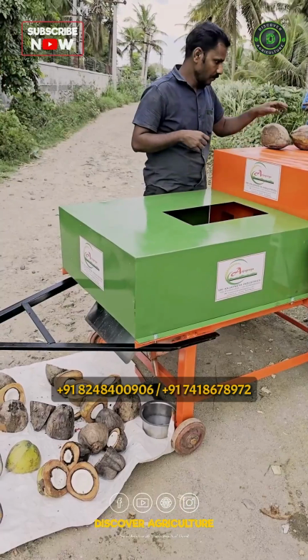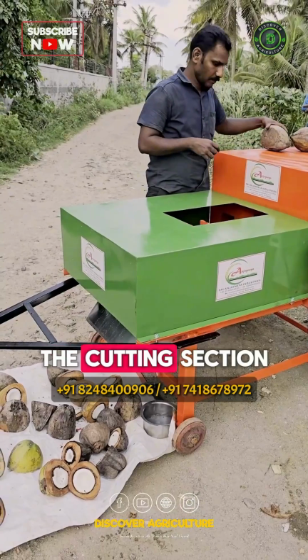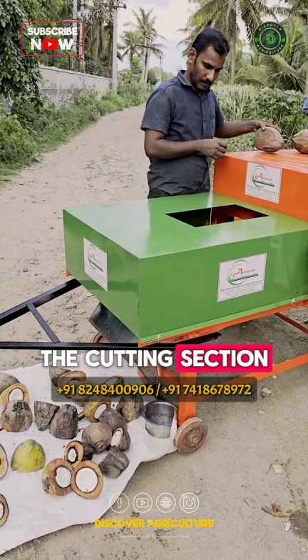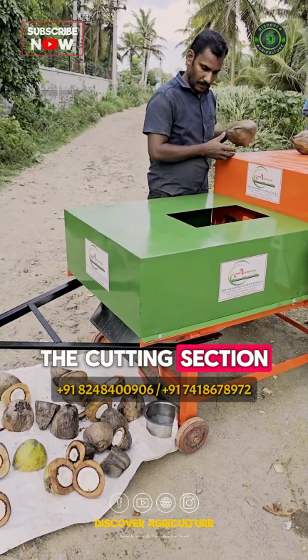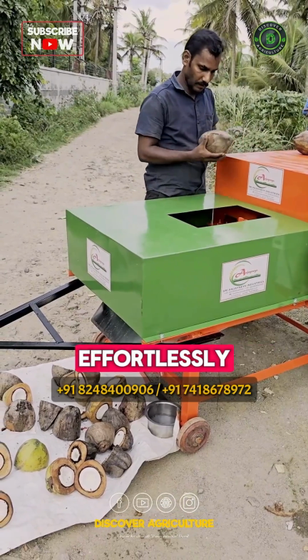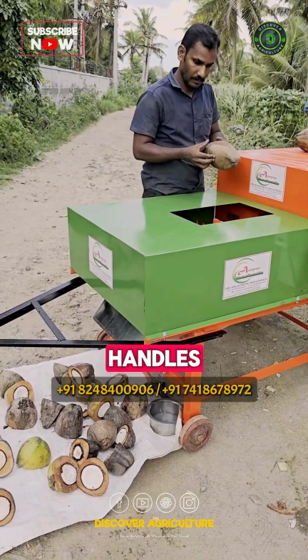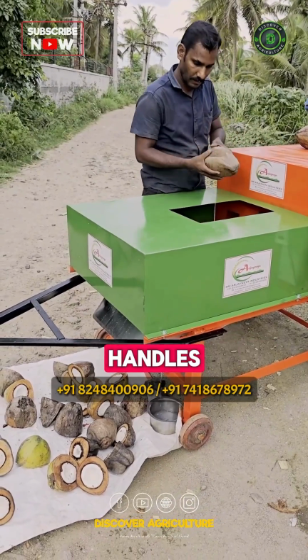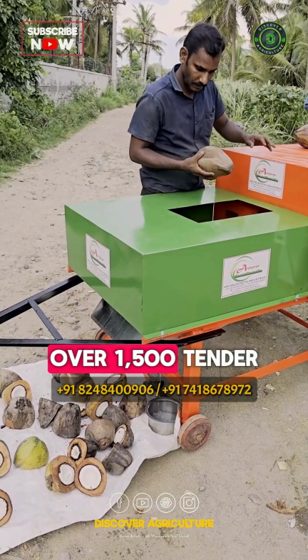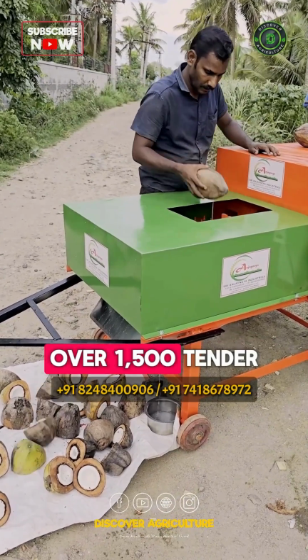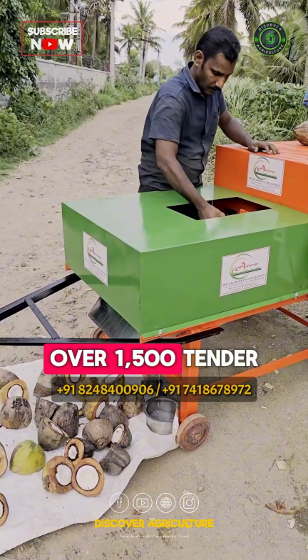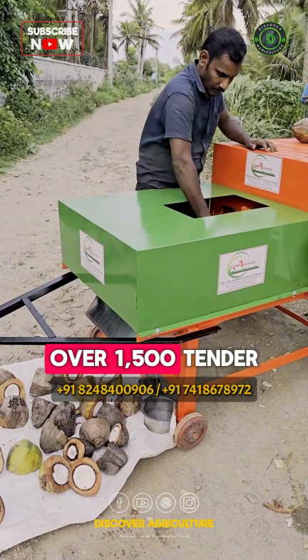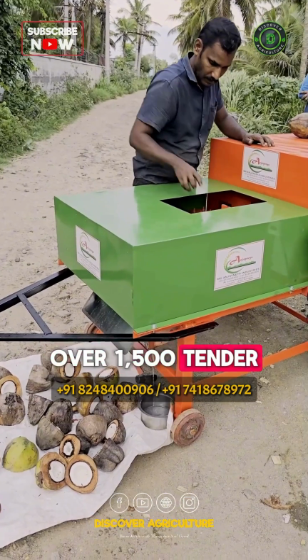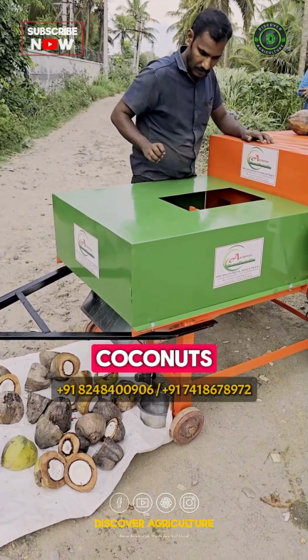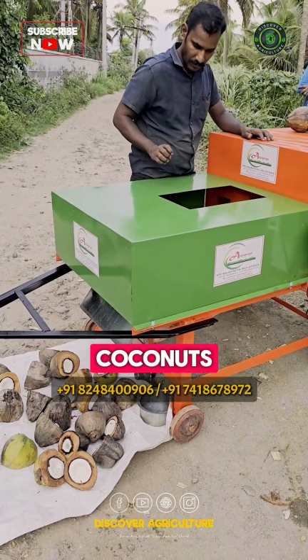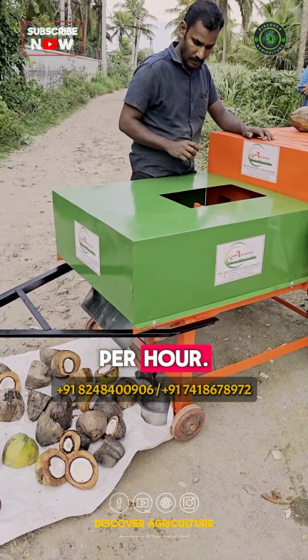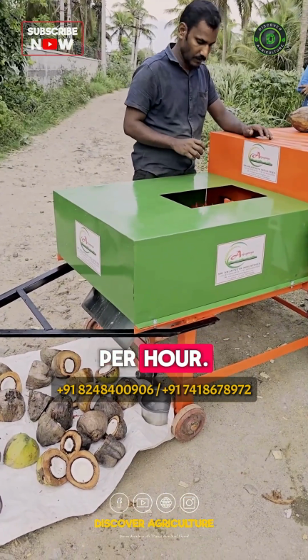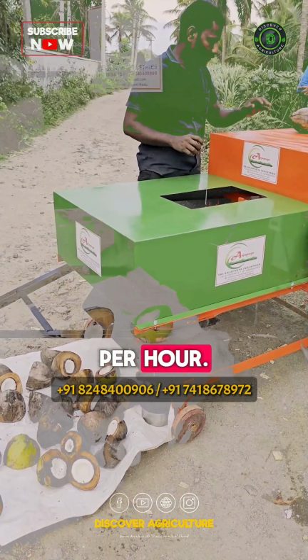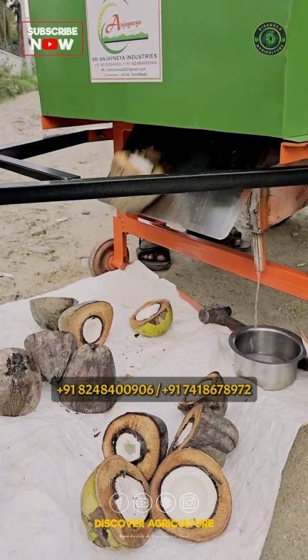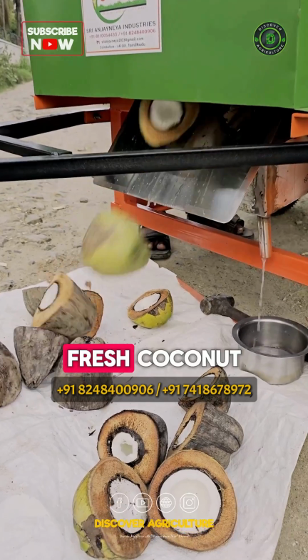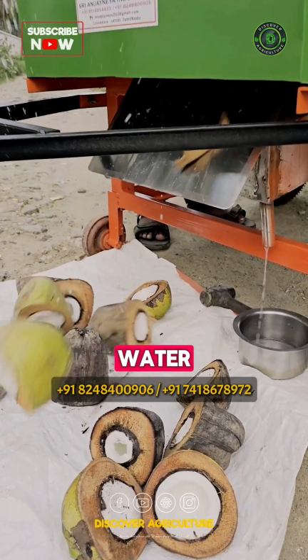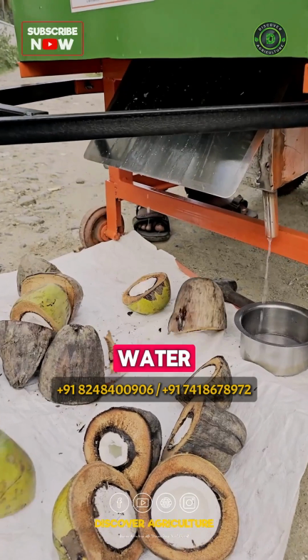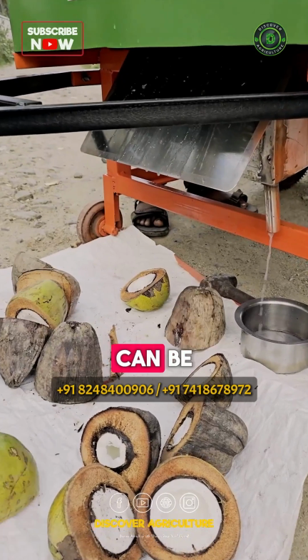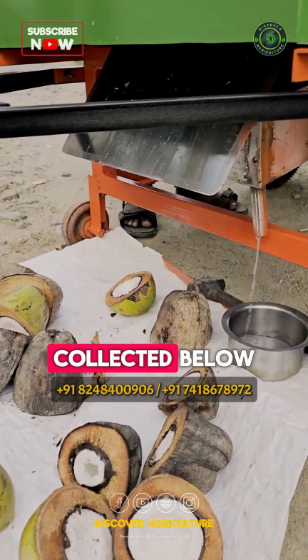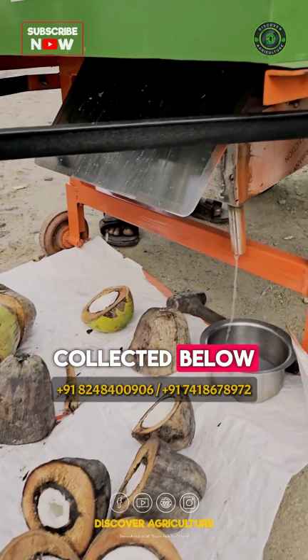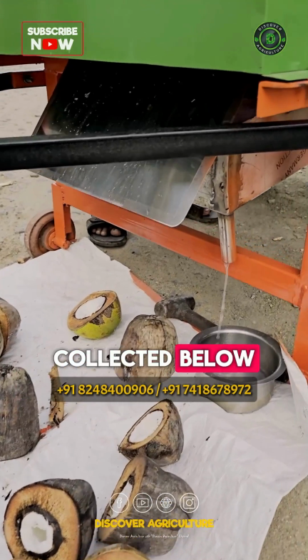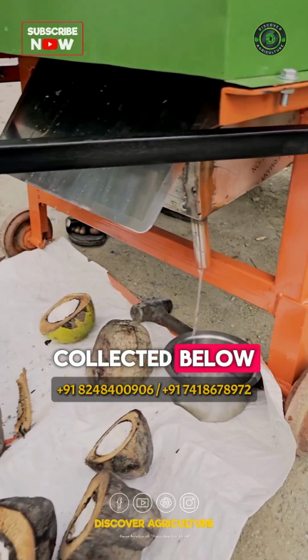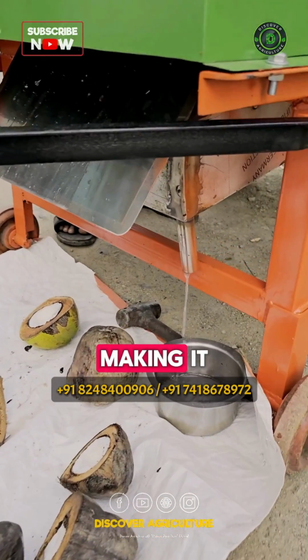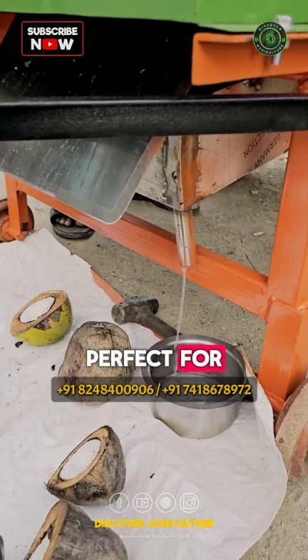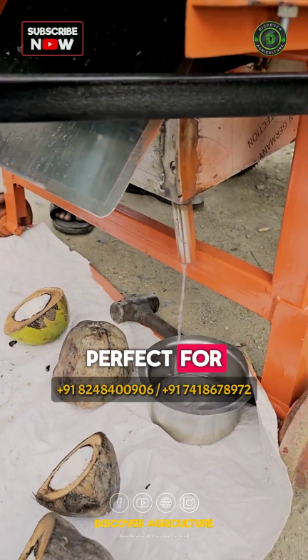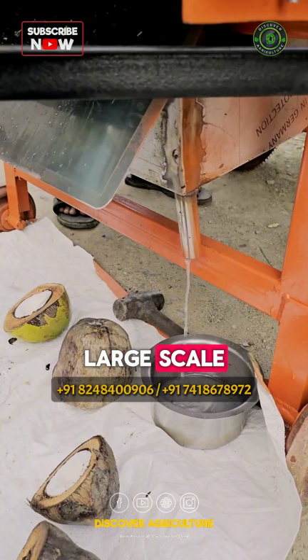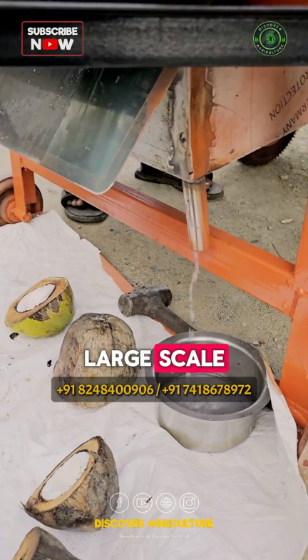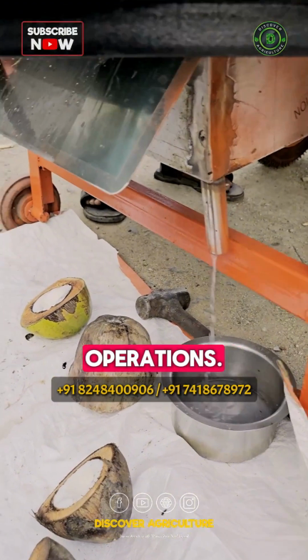The cutting section effortlessly handles over 1500 tender coconuts per hour. Fresh coconut water can be collected below, making it perfect for large-scale operations.